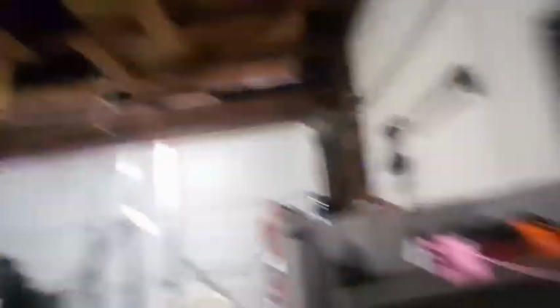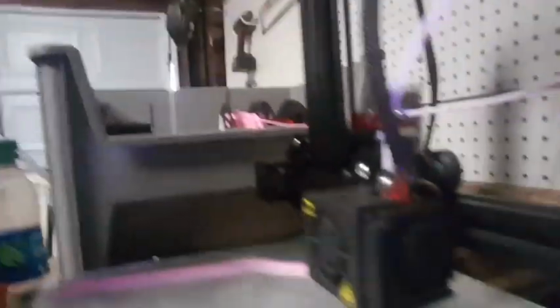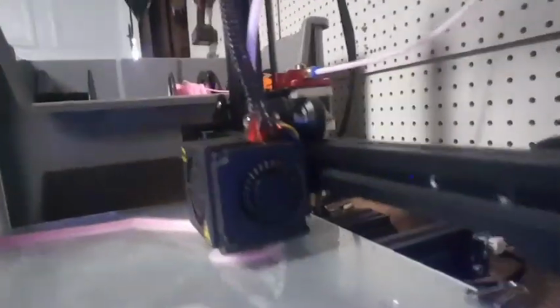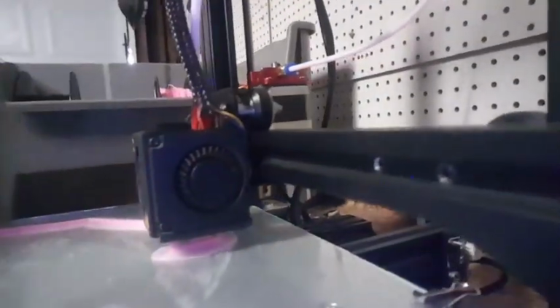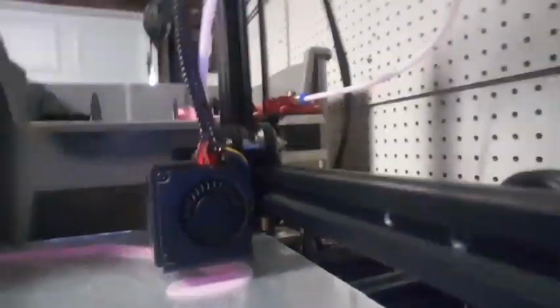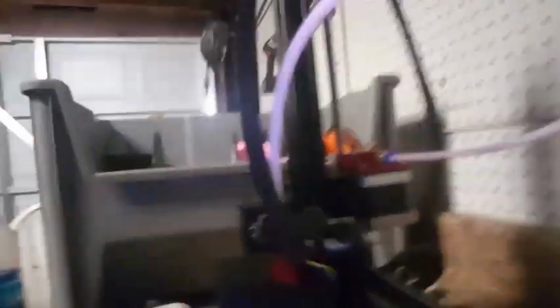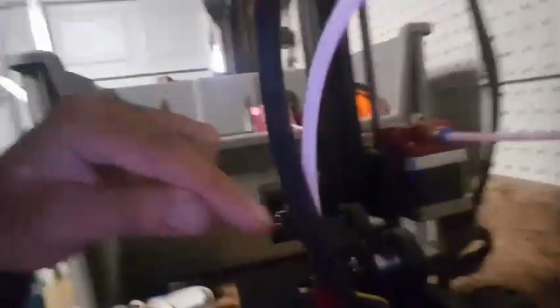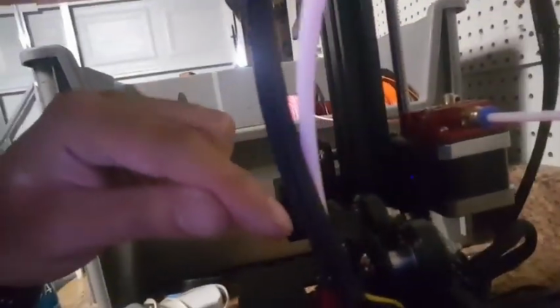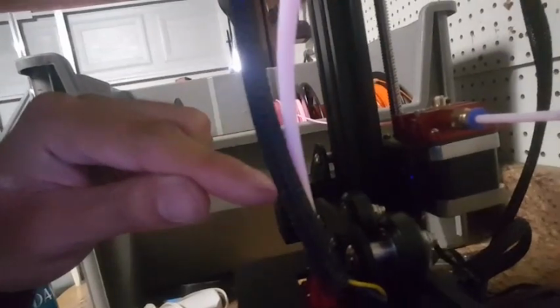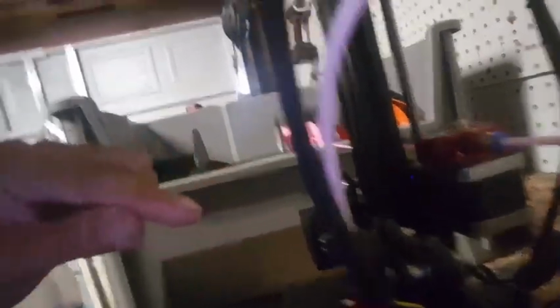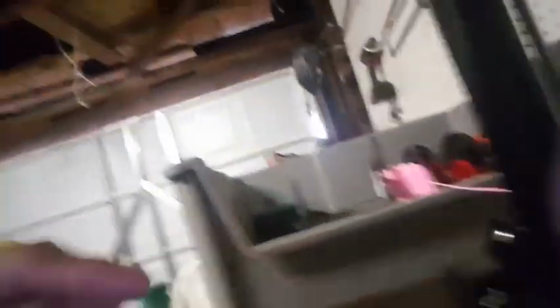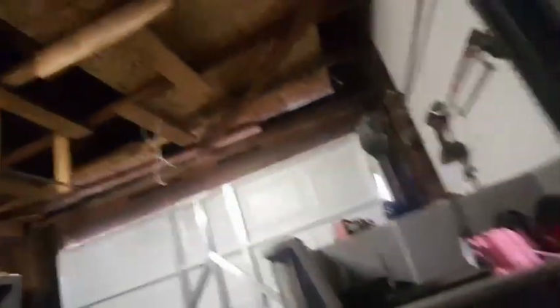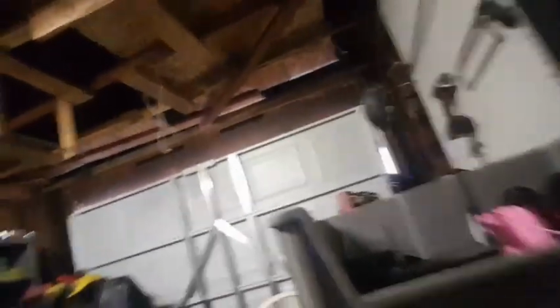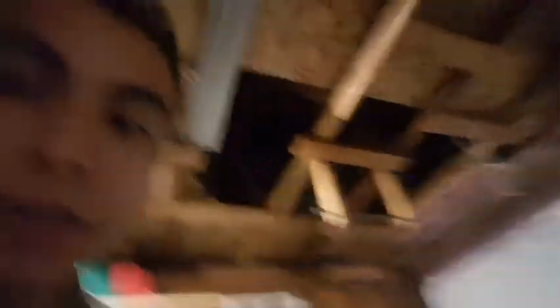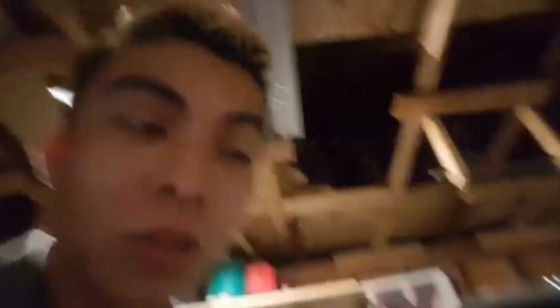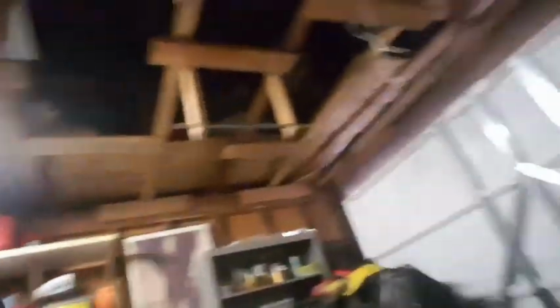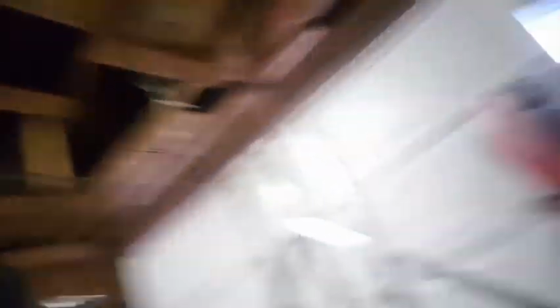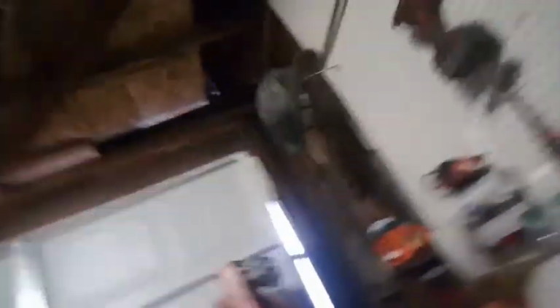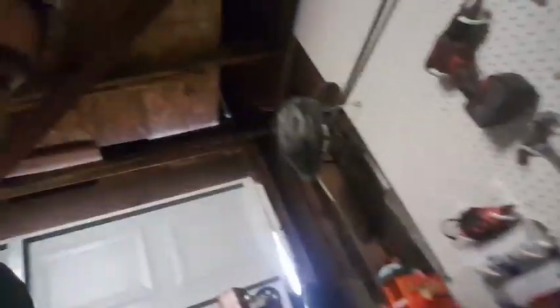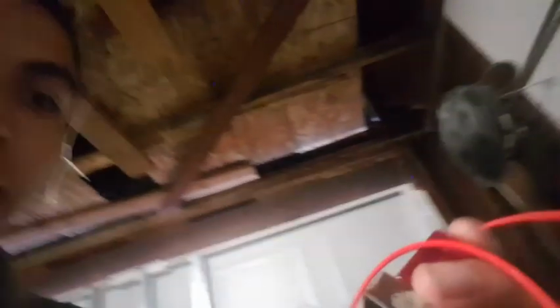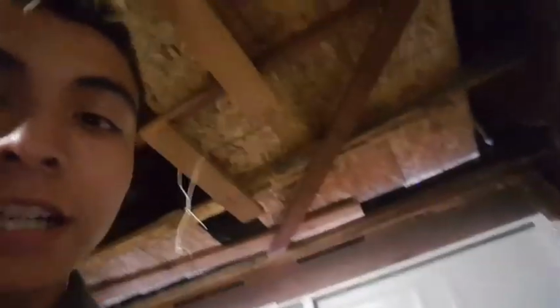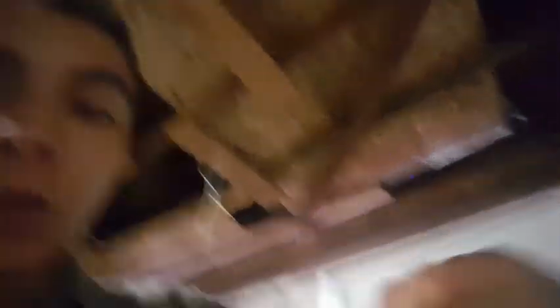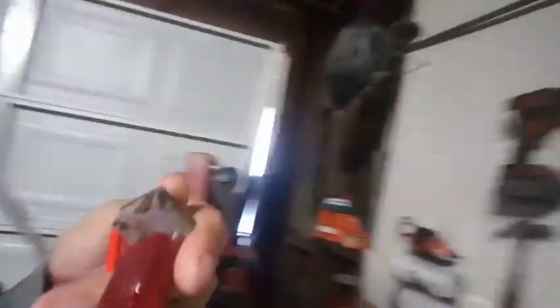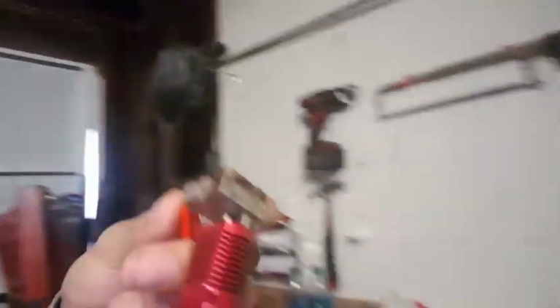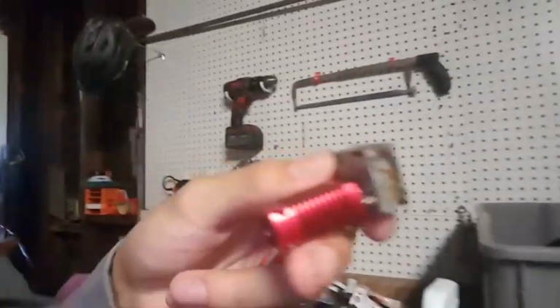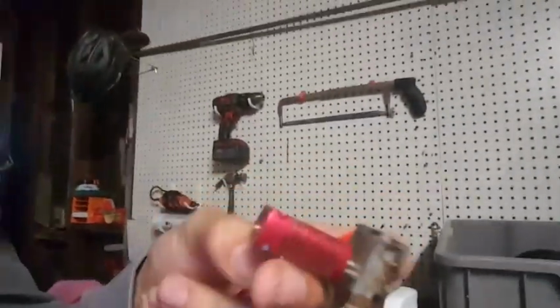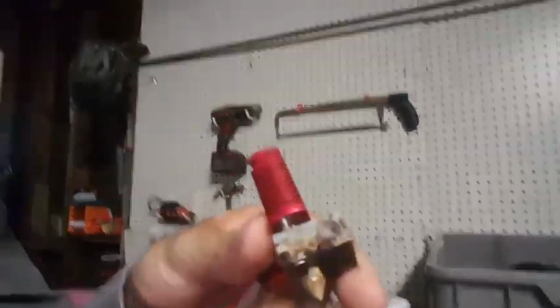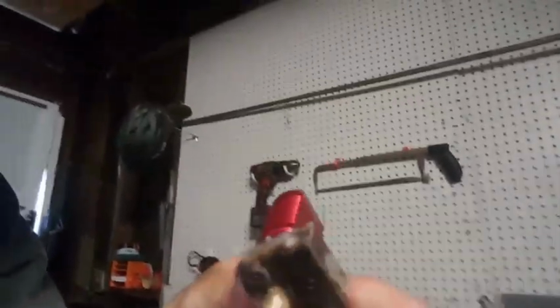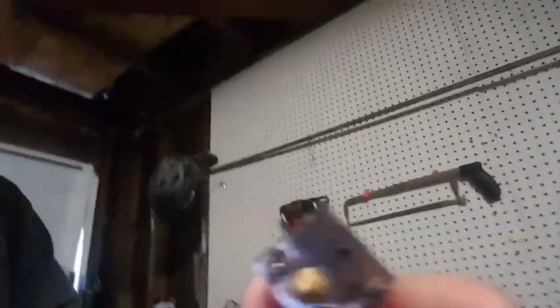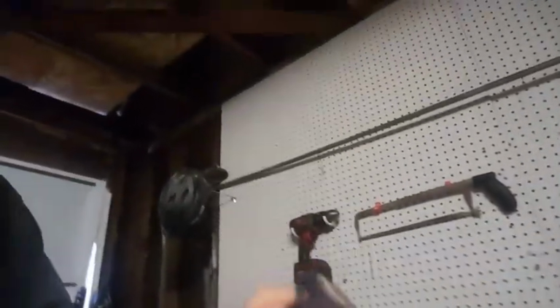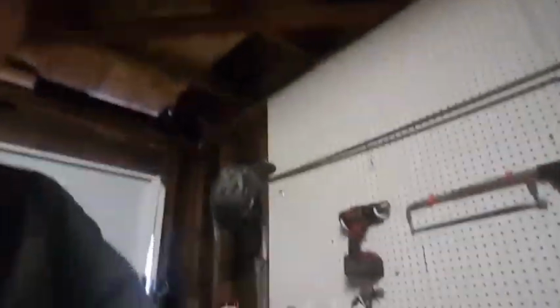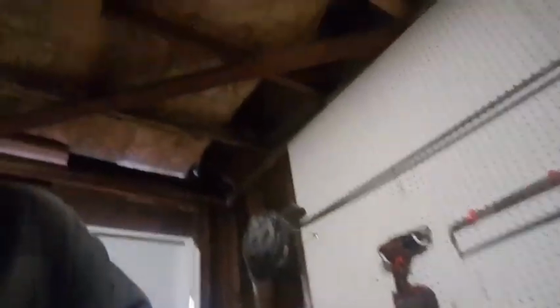If you look at the Ender 3 and you see the red part — actually there's a better example over here. I took off my old hotend and replaced it with a new one, but I'll show you what I mean.